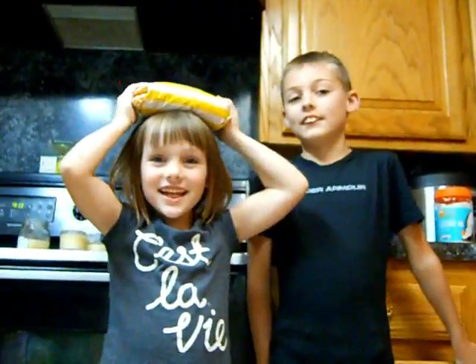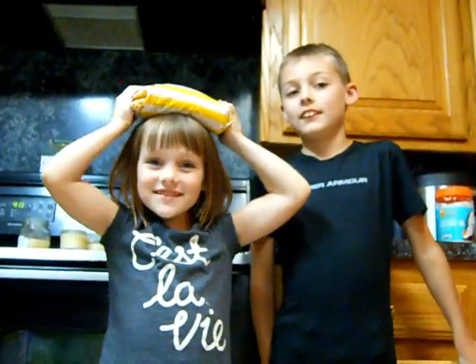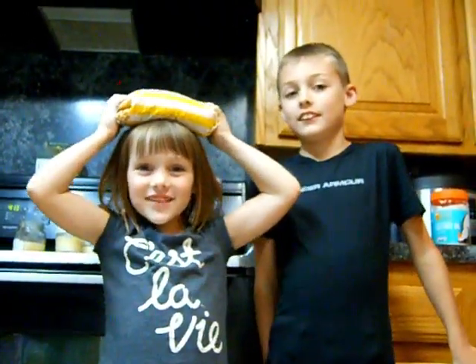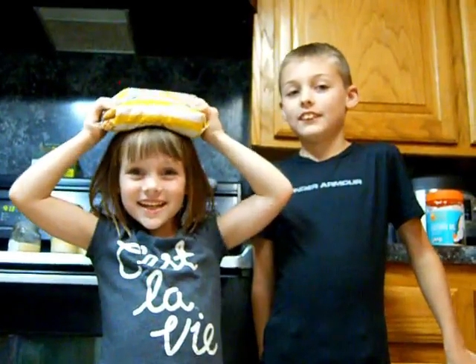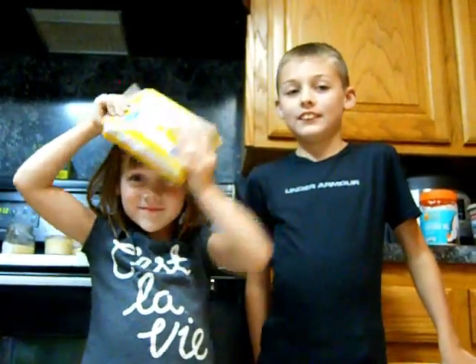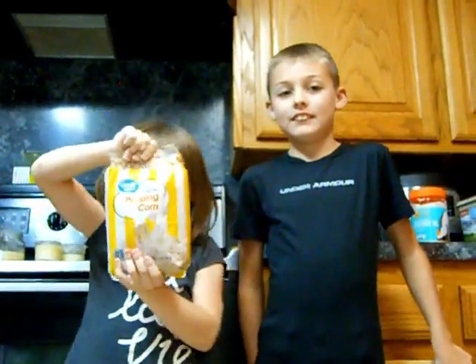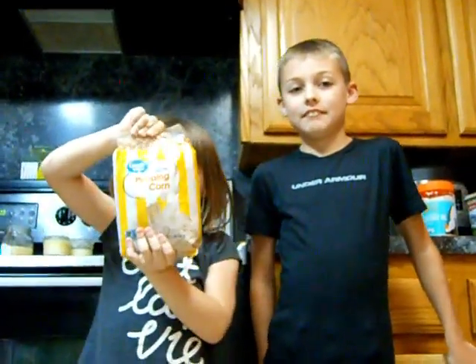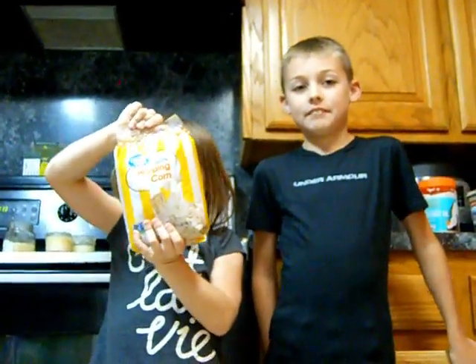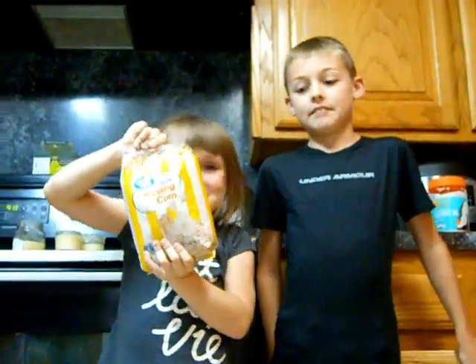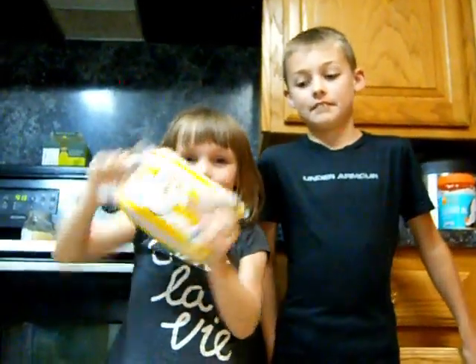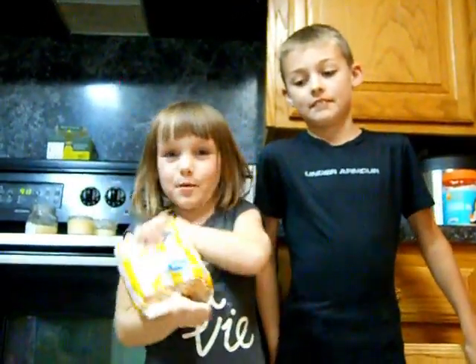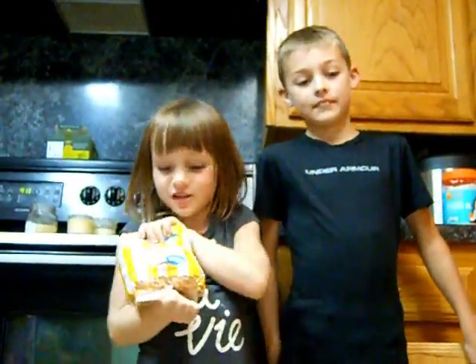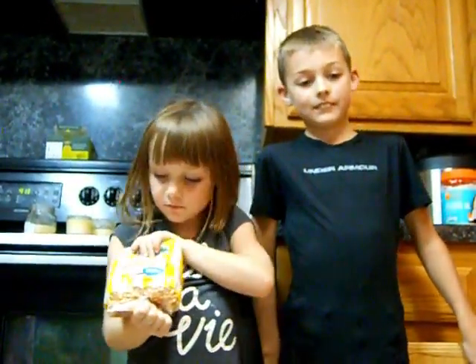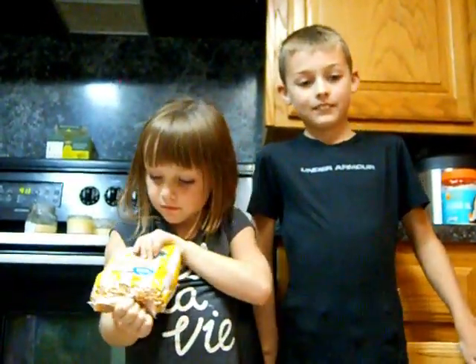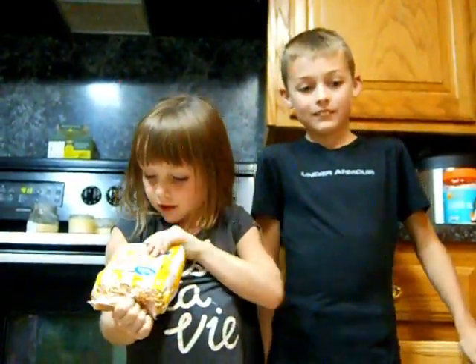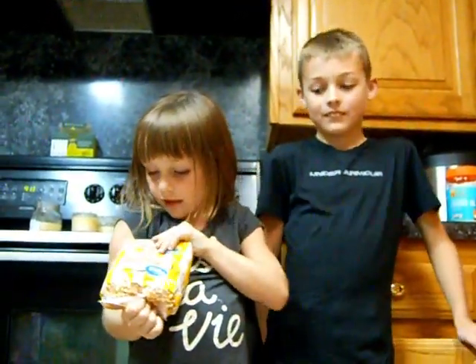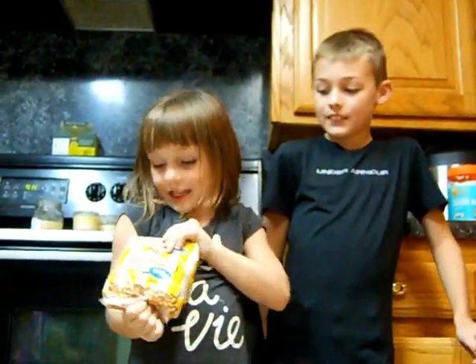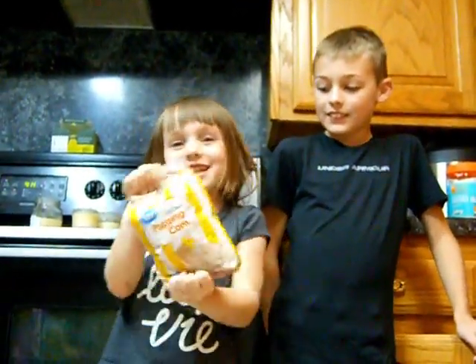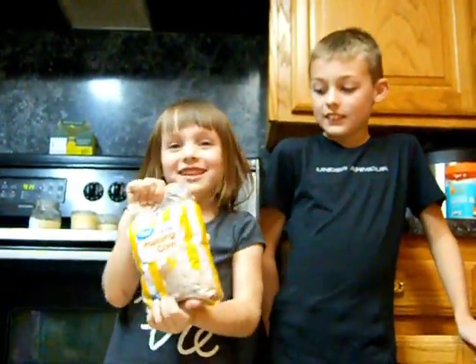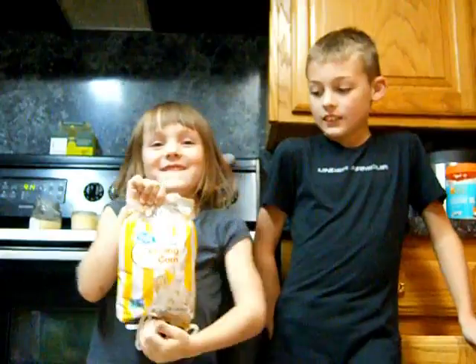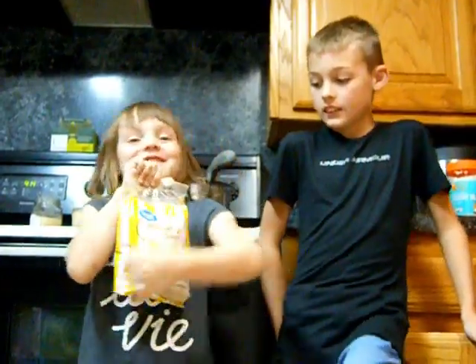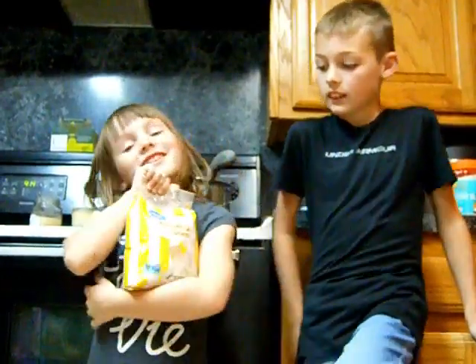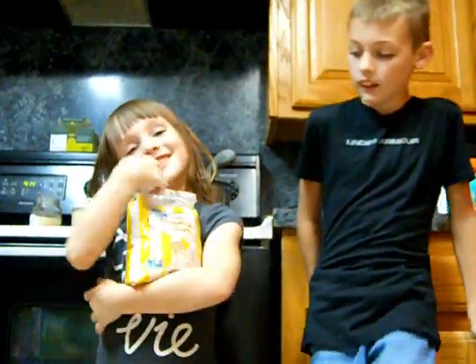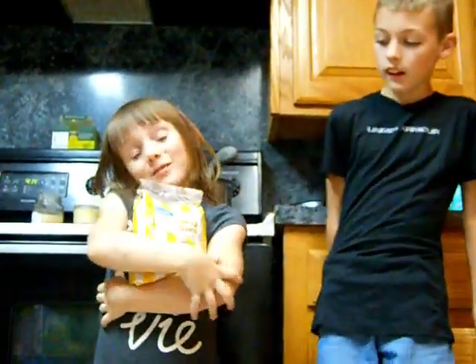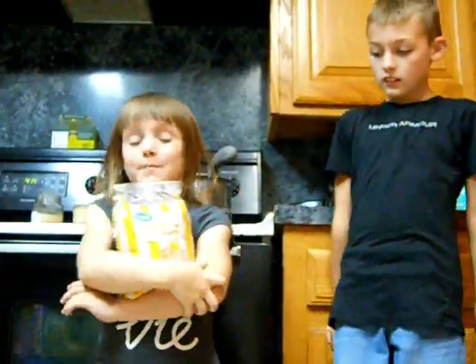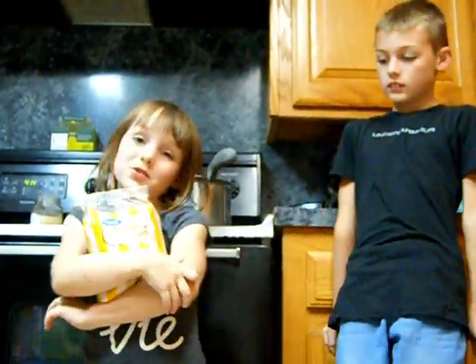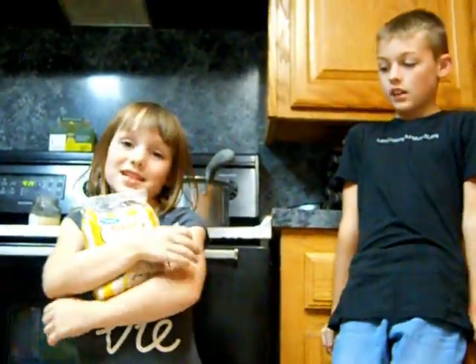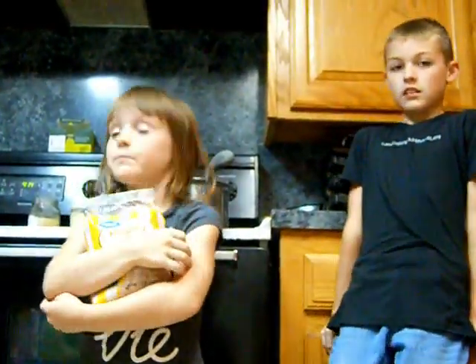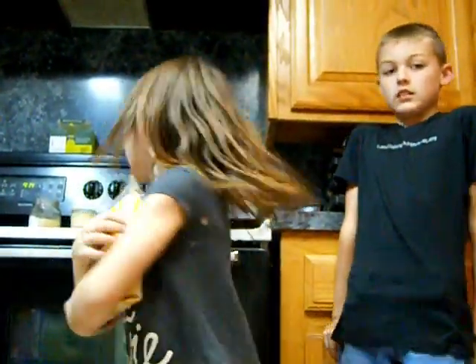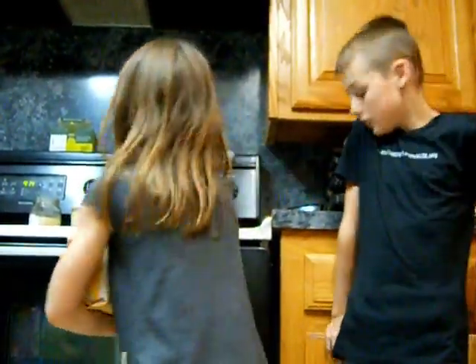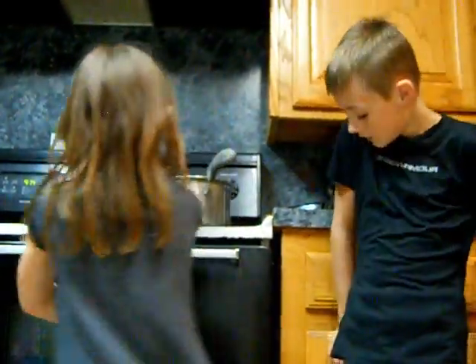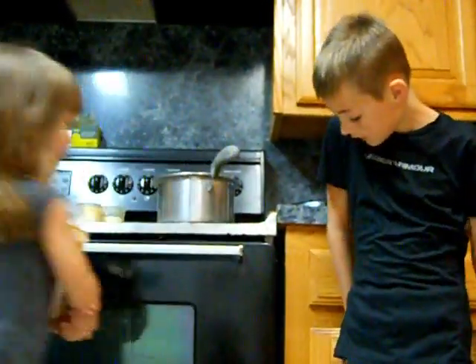And we're making popcorn today — the old fashioned way!